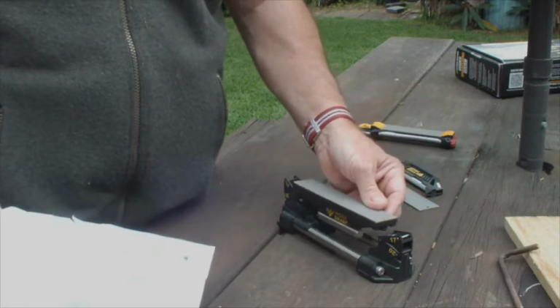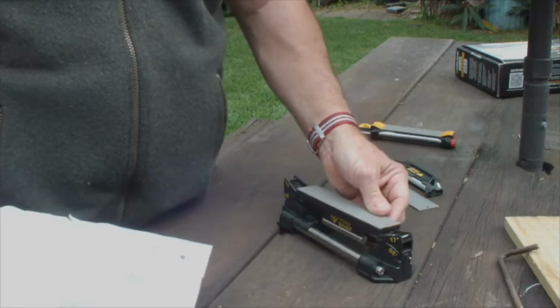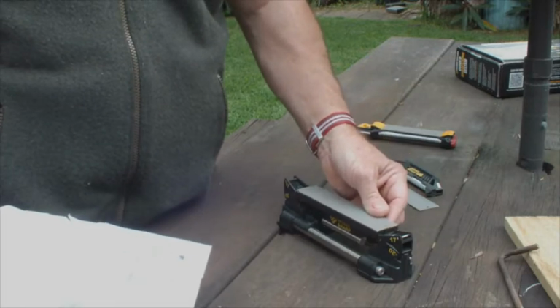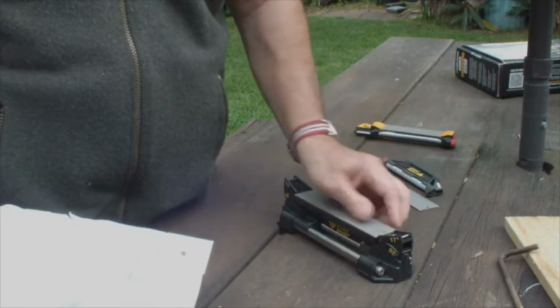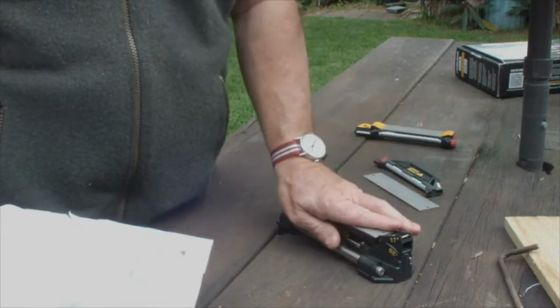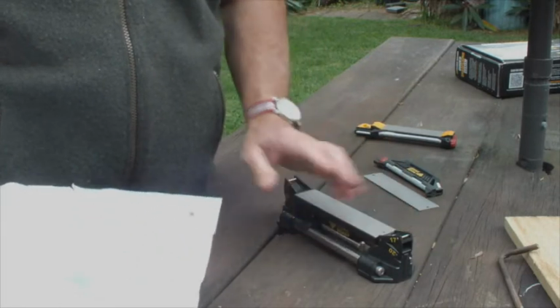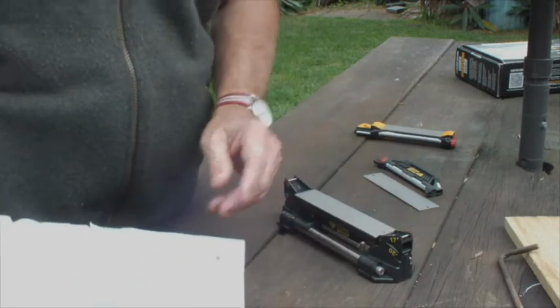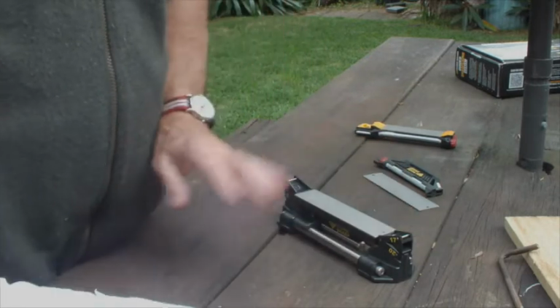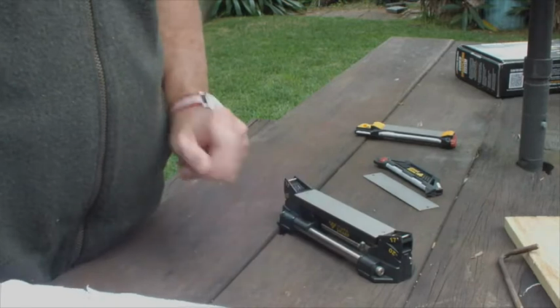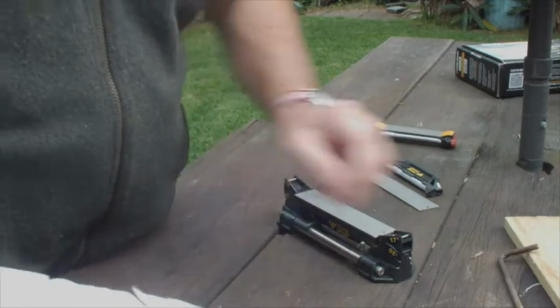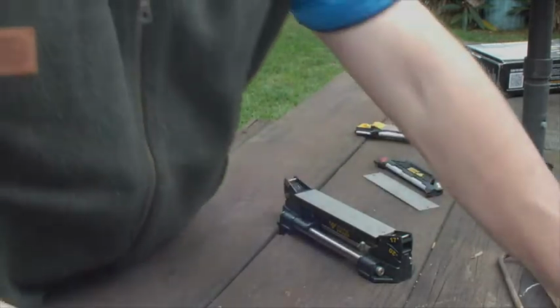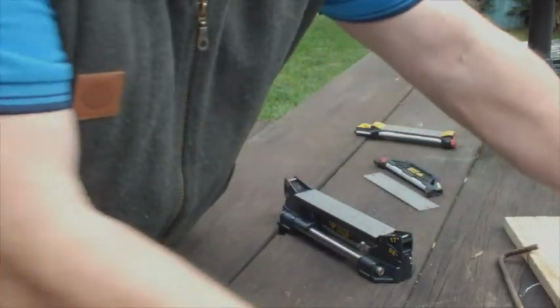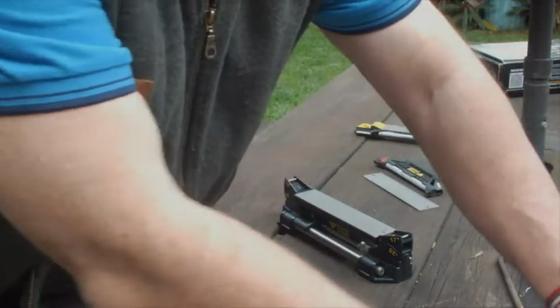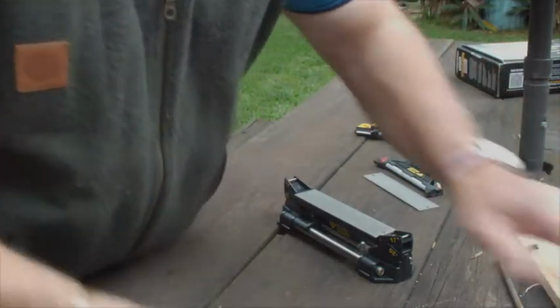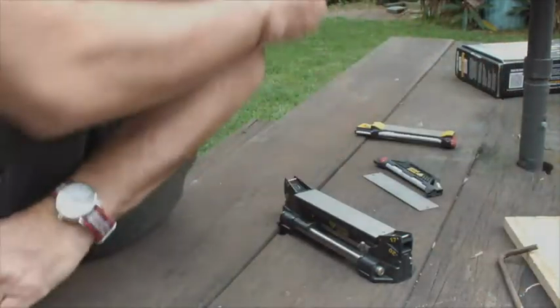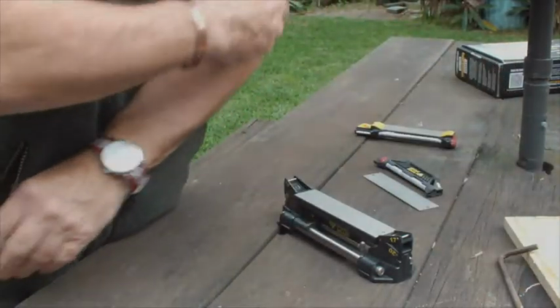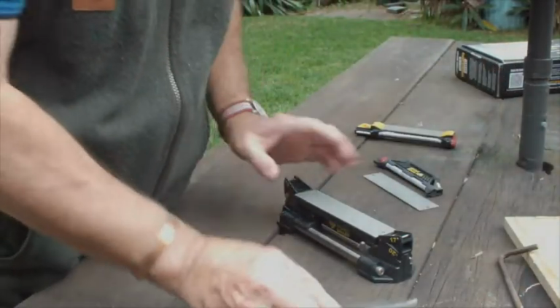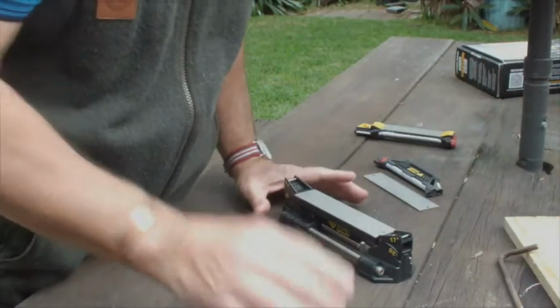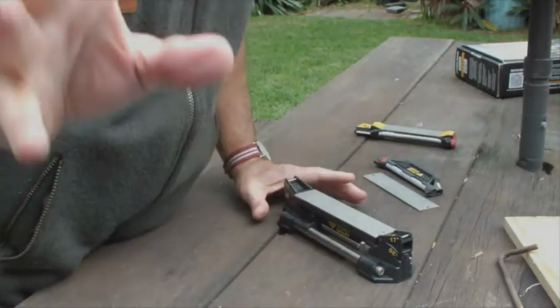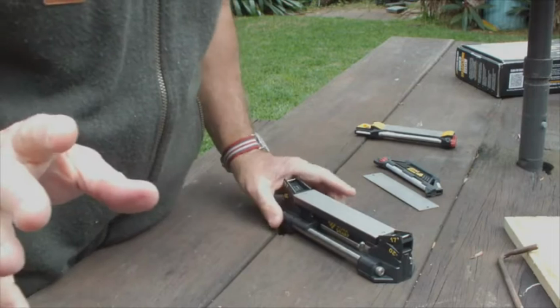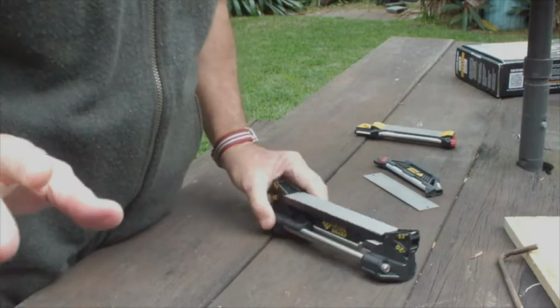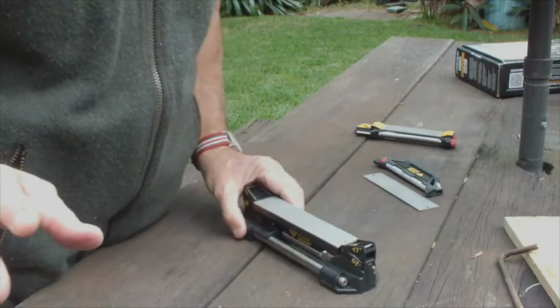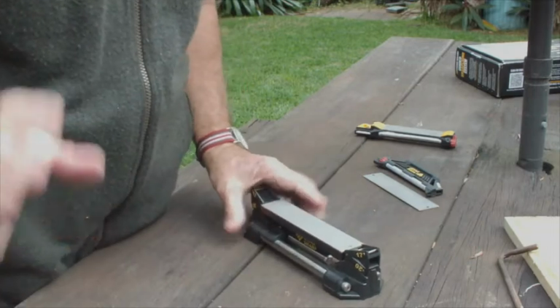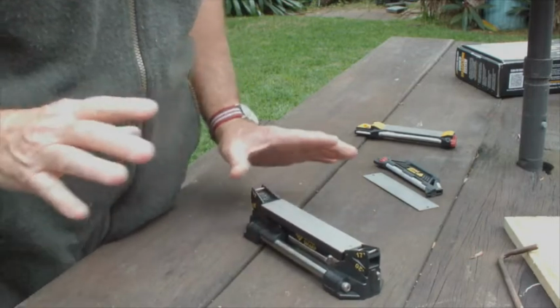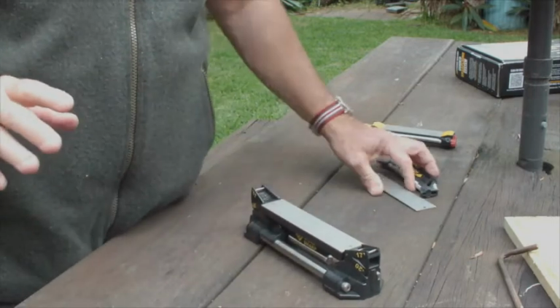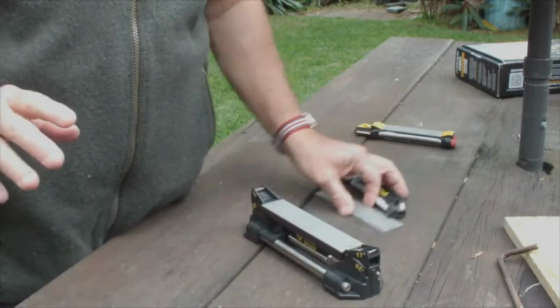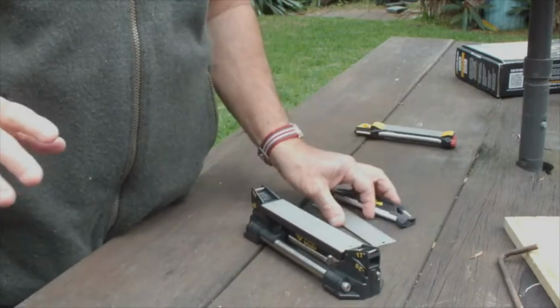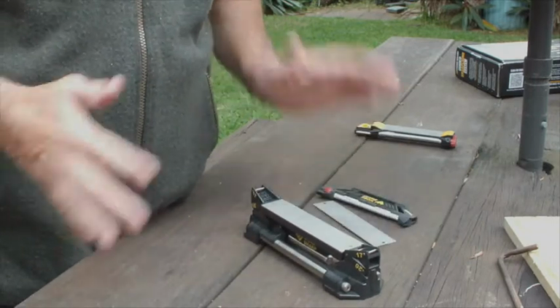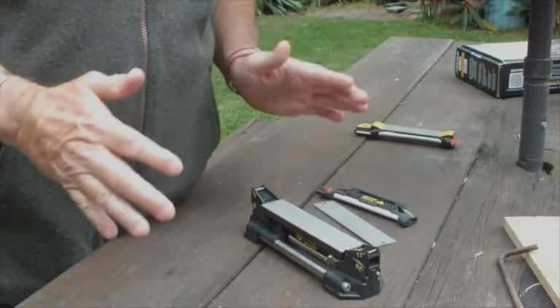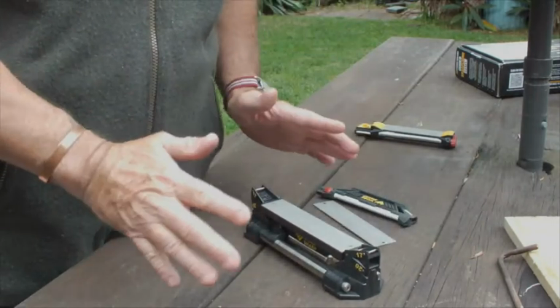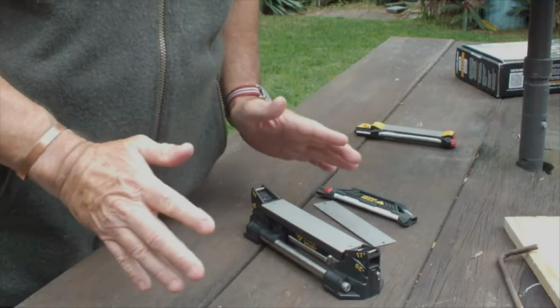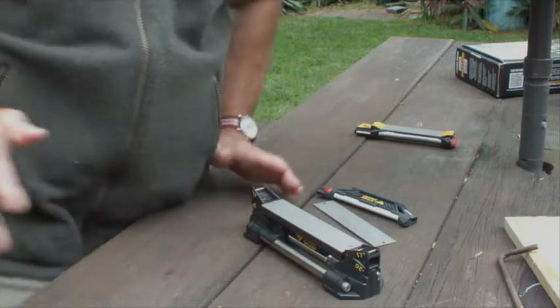So what I'll do is put the WorkSharp together, put the paper away. I'll come up to the camera and zoom in a bit so you can really see it well and all its features while I do the sharpening.